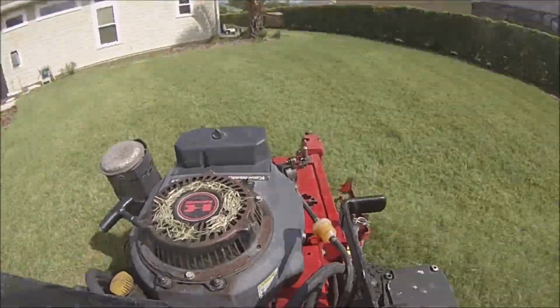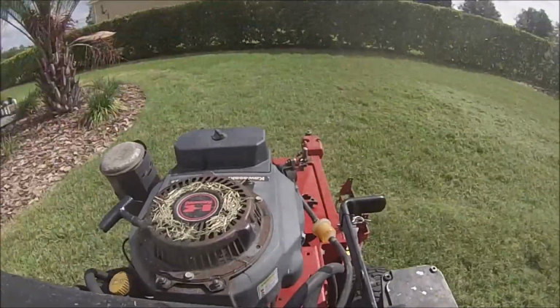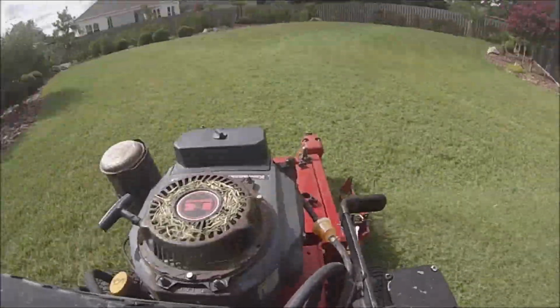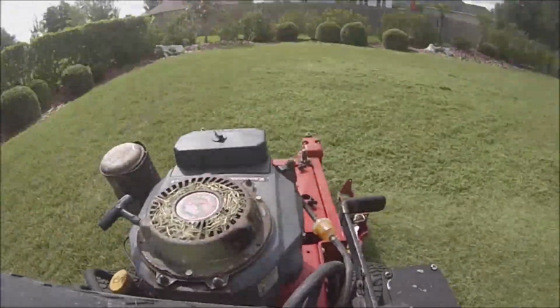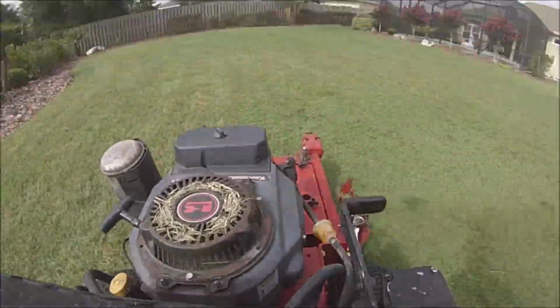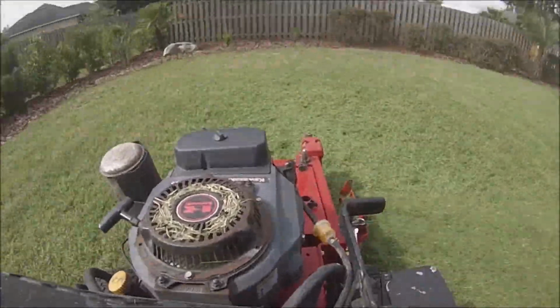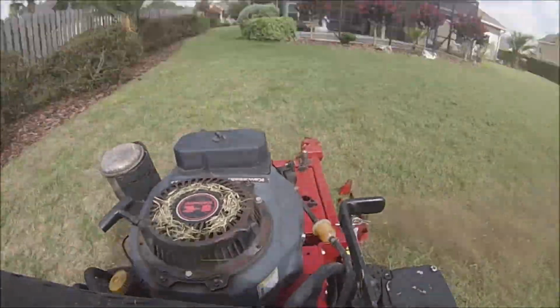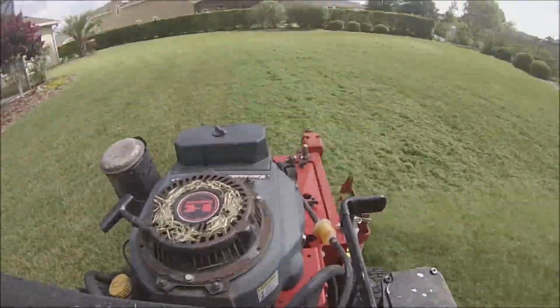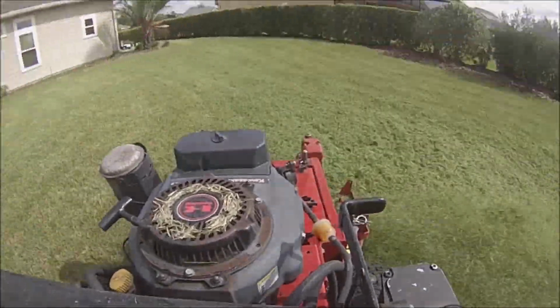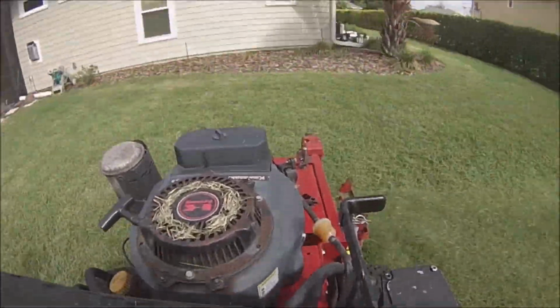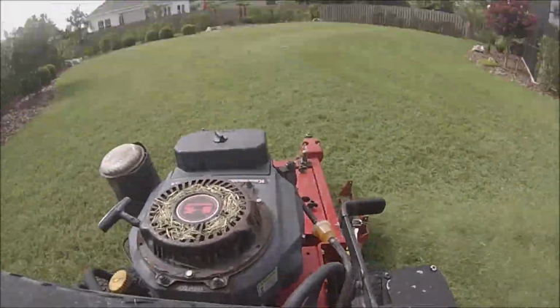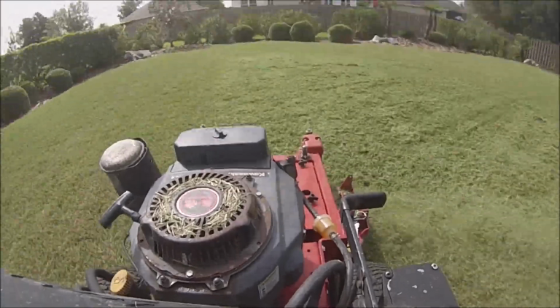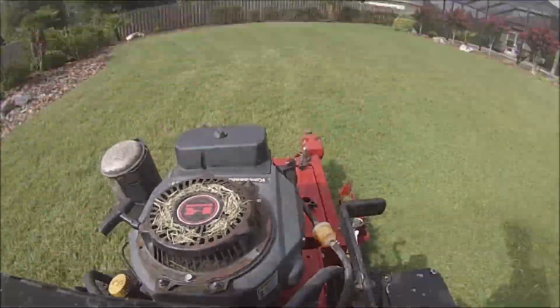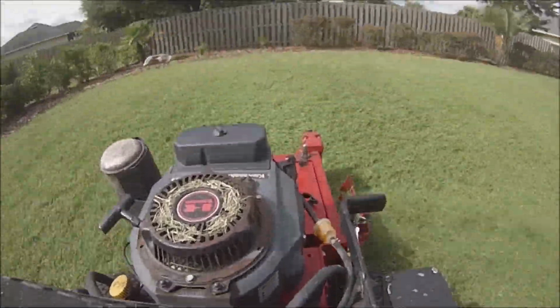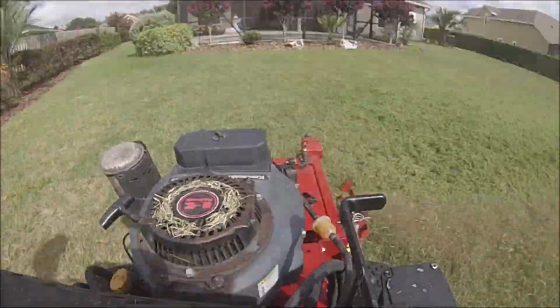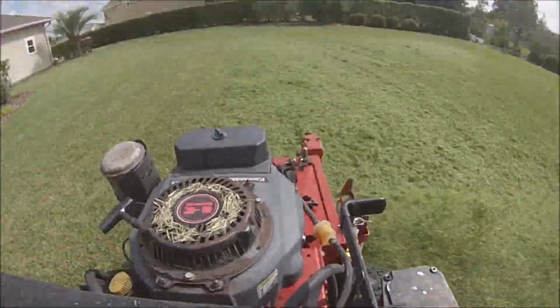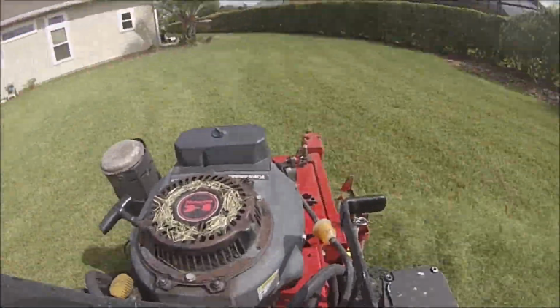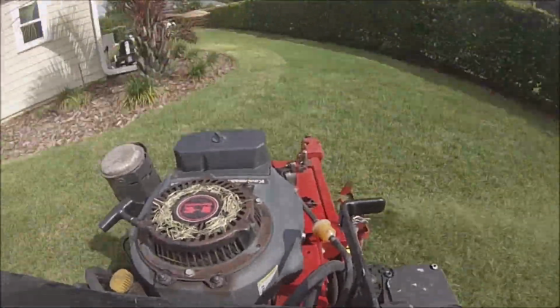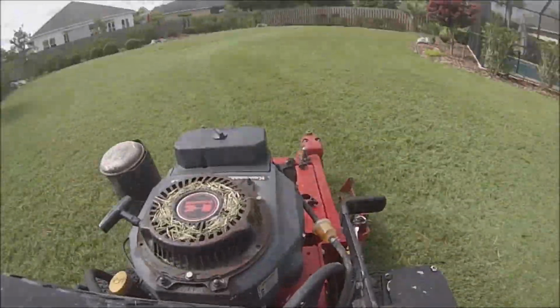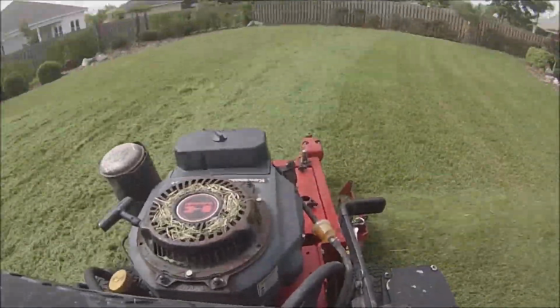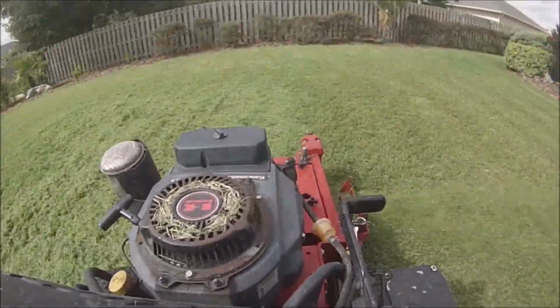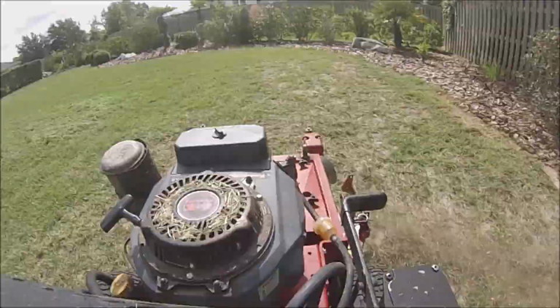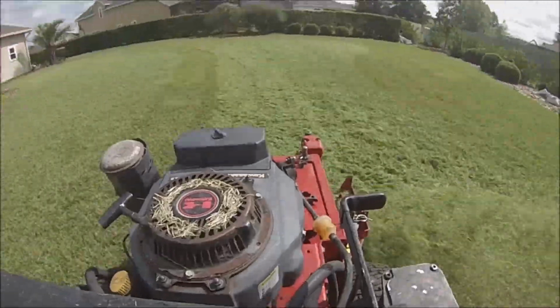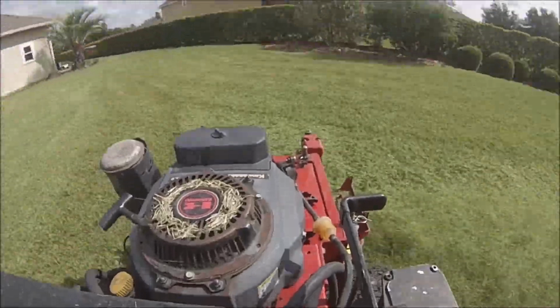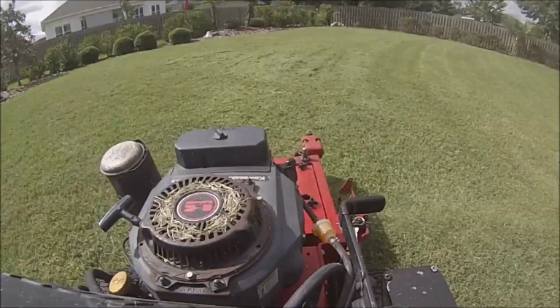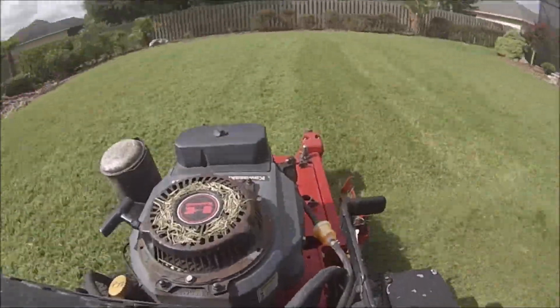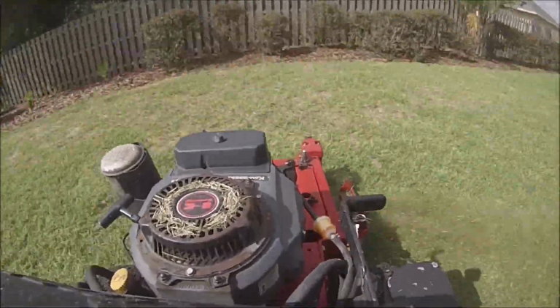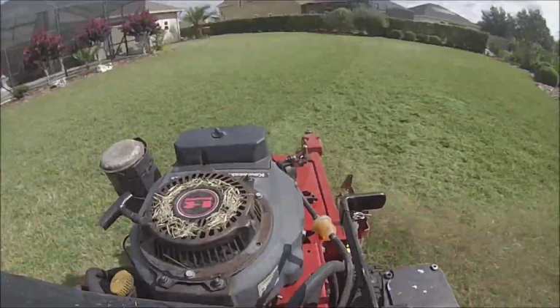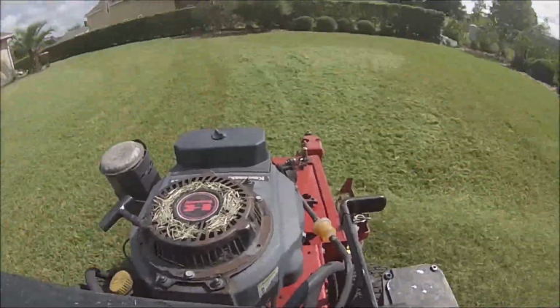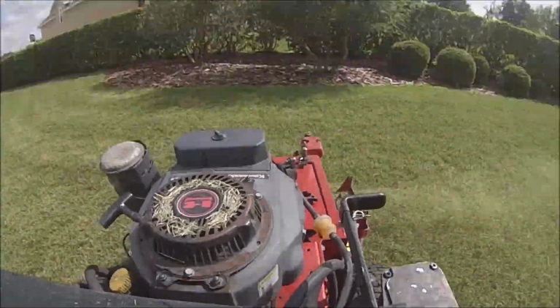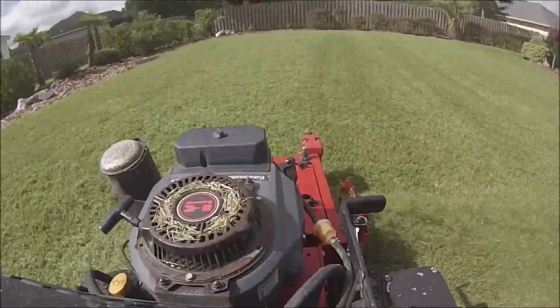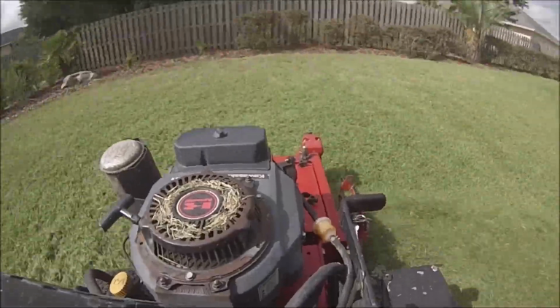You do have to double cut here to make sure you get it level. But cutting it short at three inches like this definitely makes it look real nice. This grass type looks really nice when you cut it short.